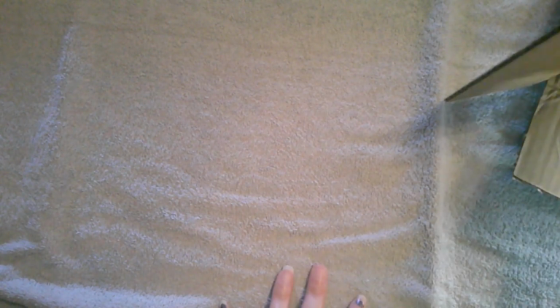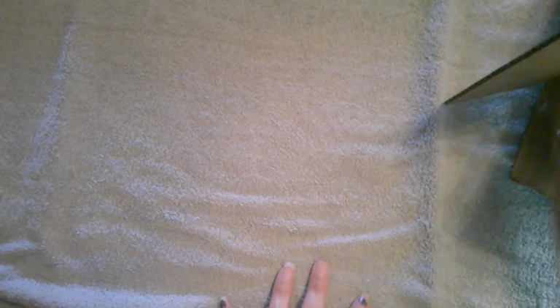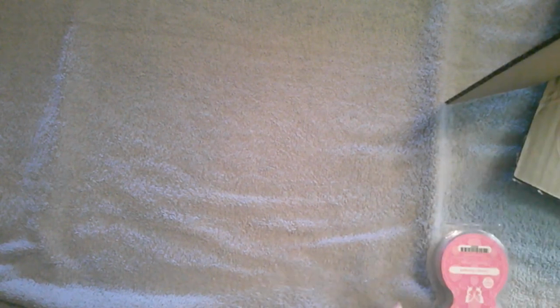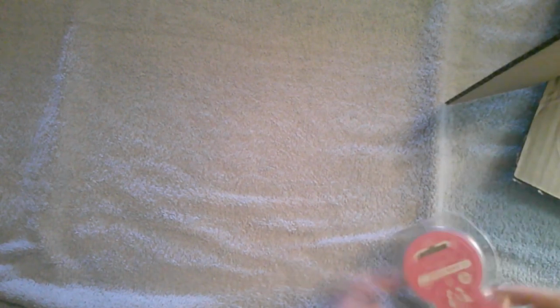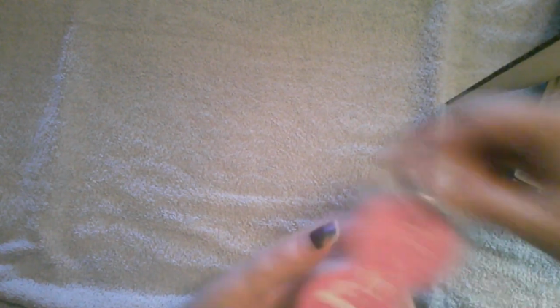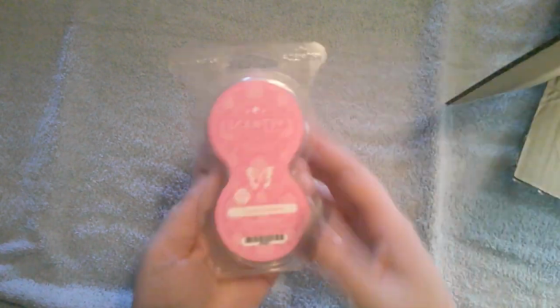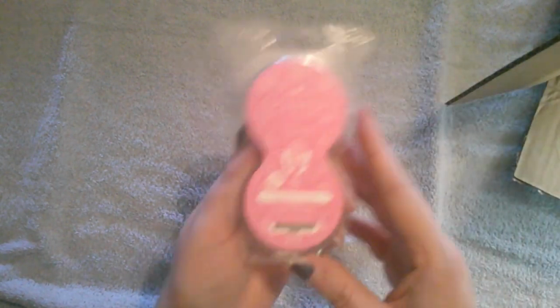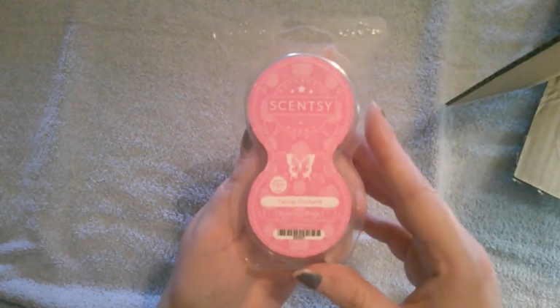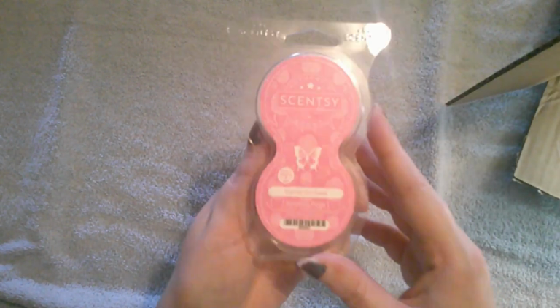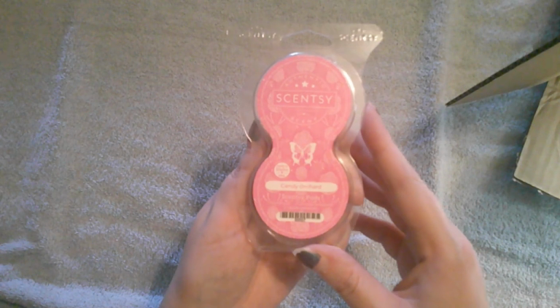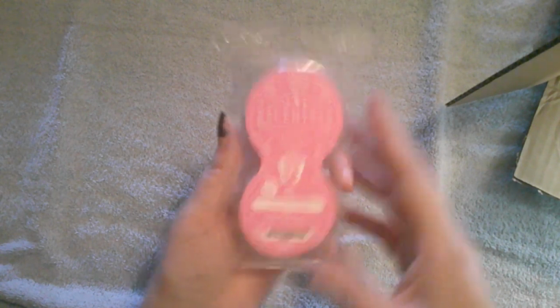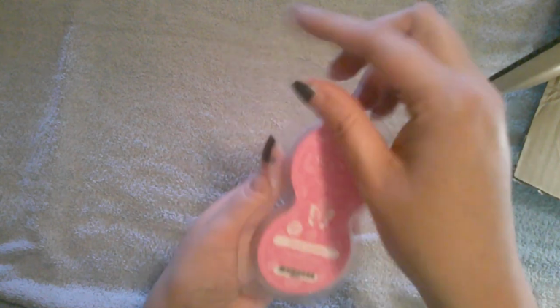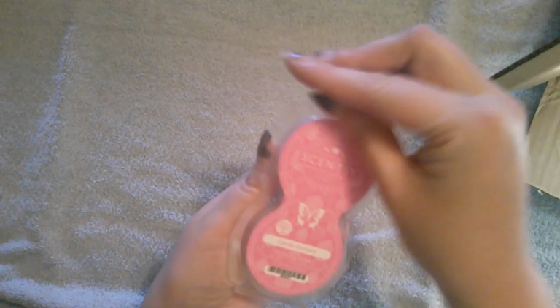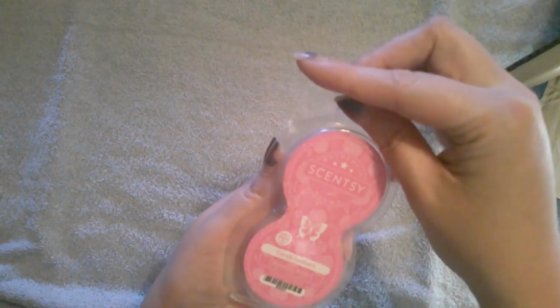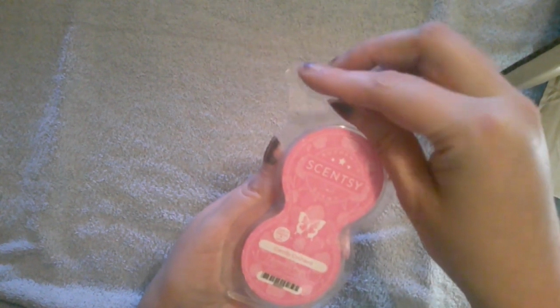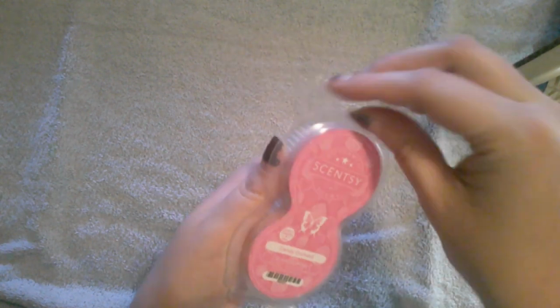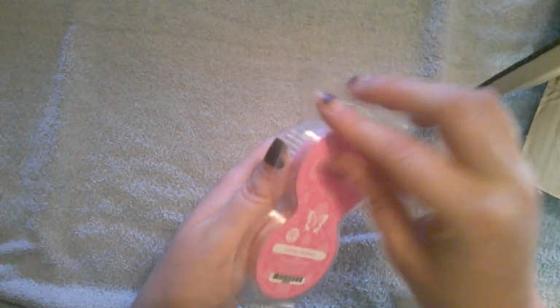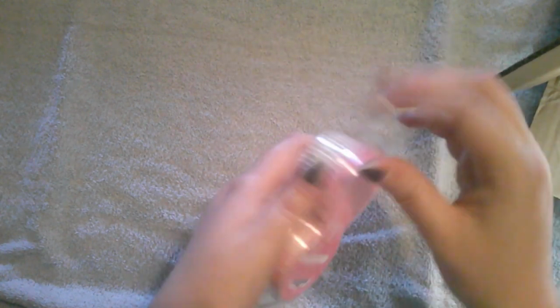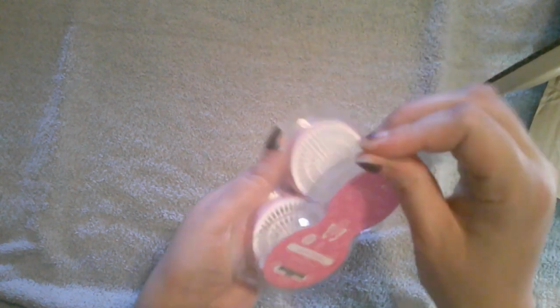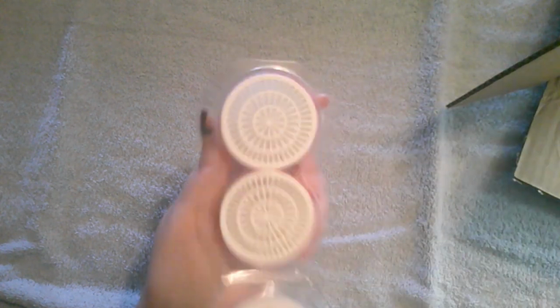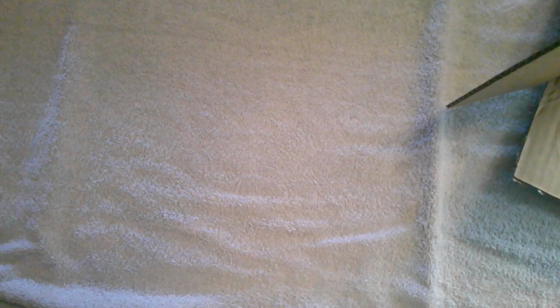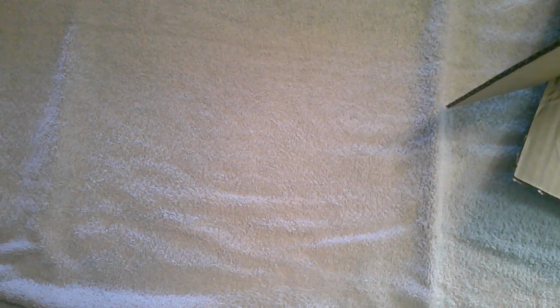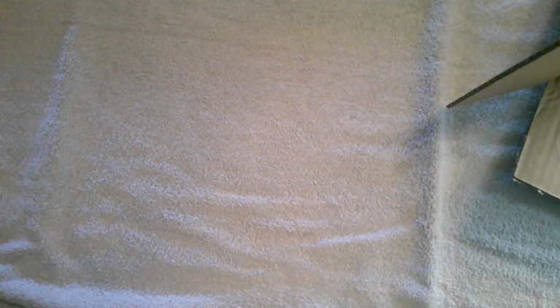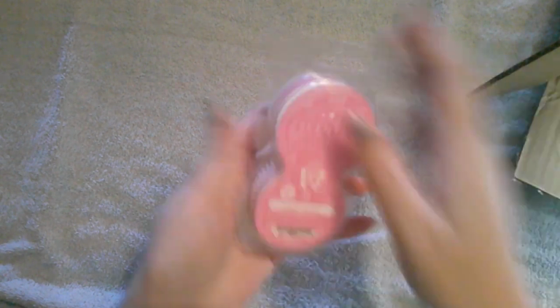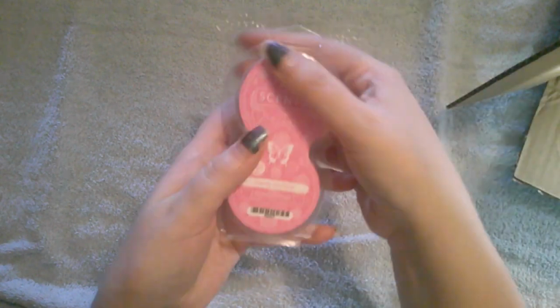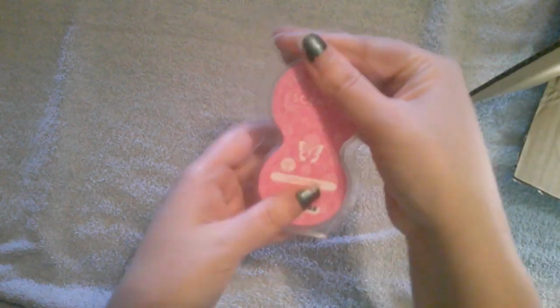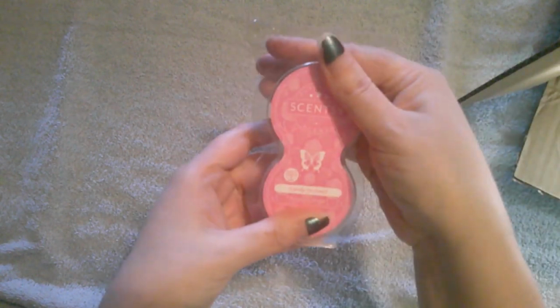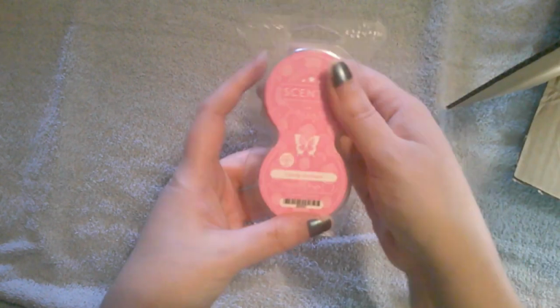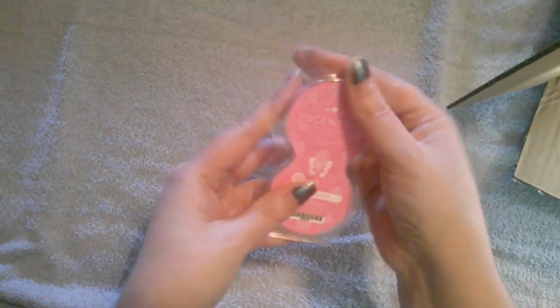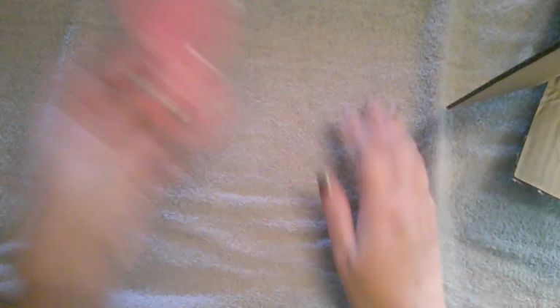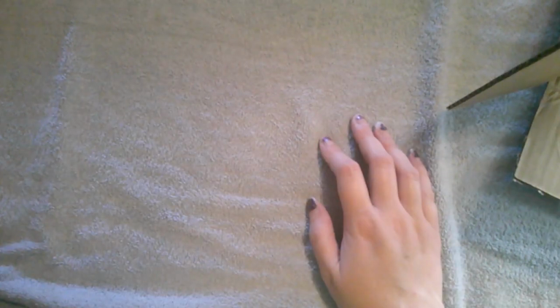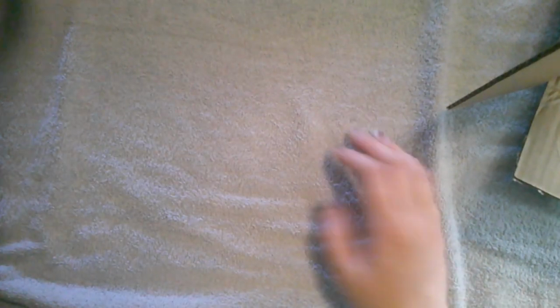I'm going to go ahead and just show it like this. So these are the pods for the little diffusers — ooh, Candy Orchid! That smells good.